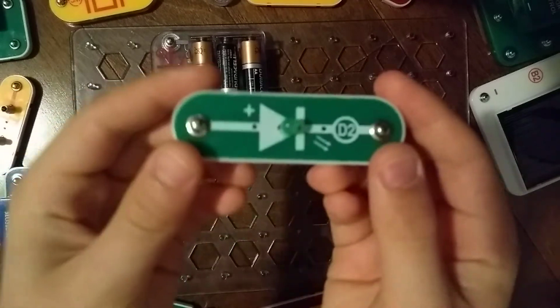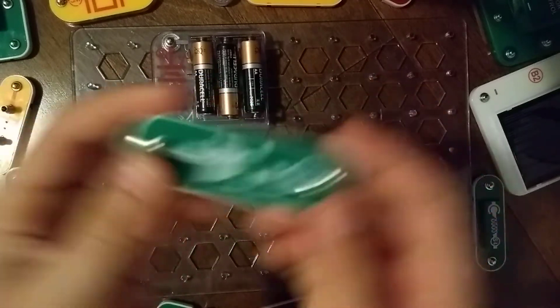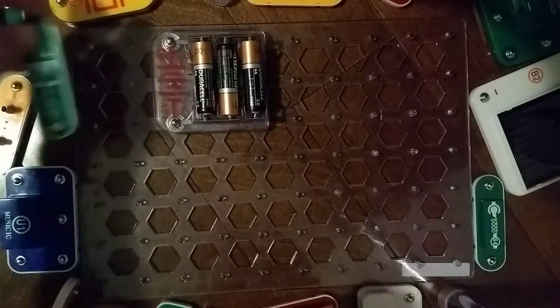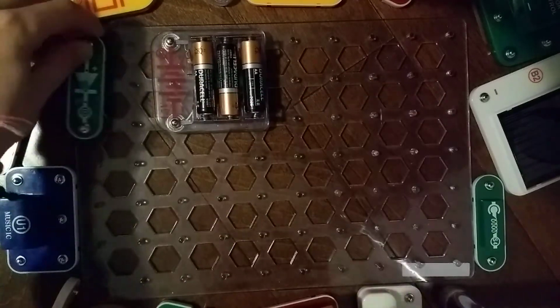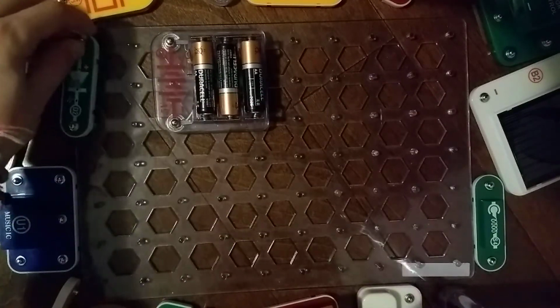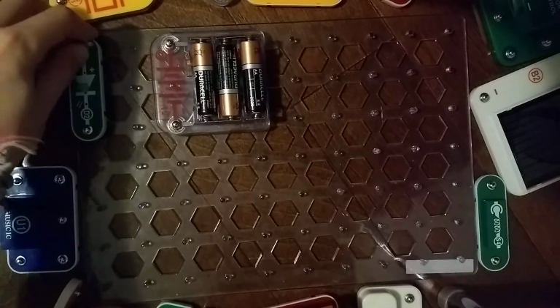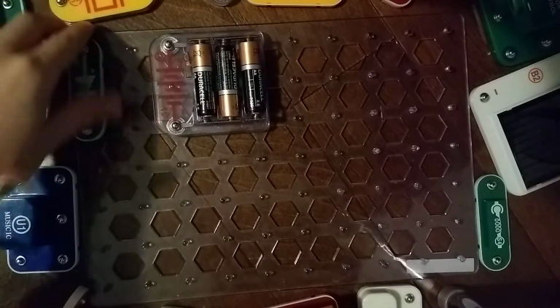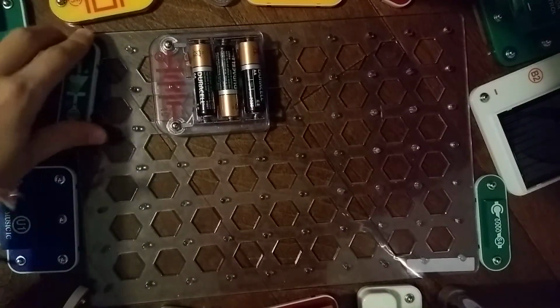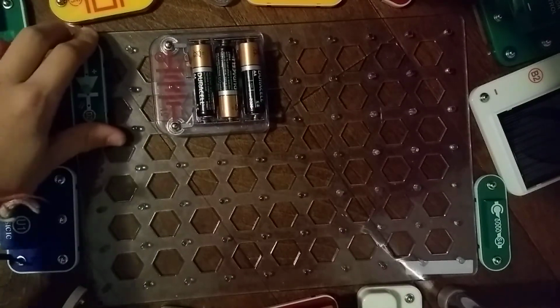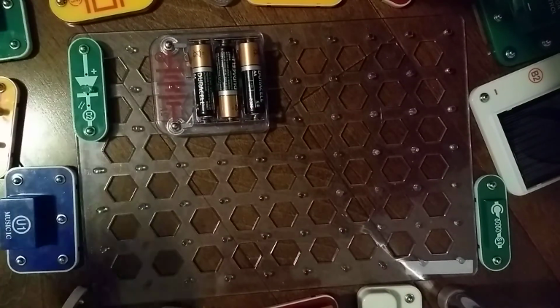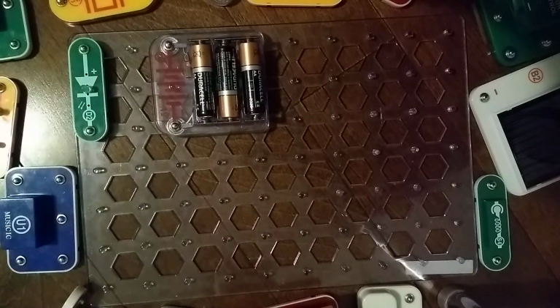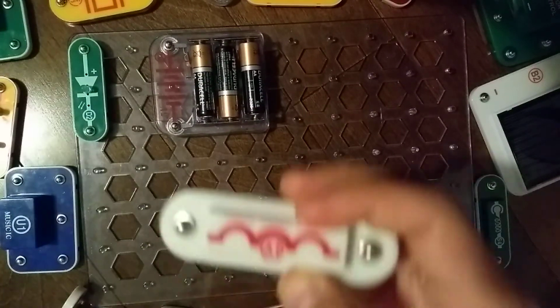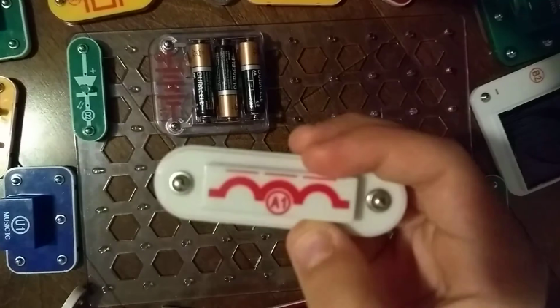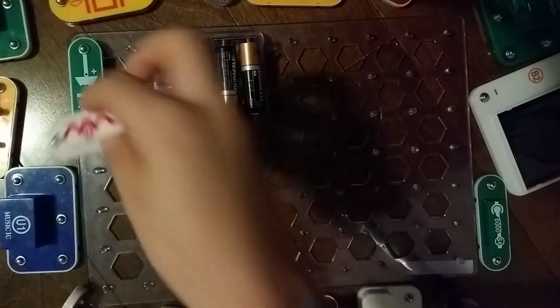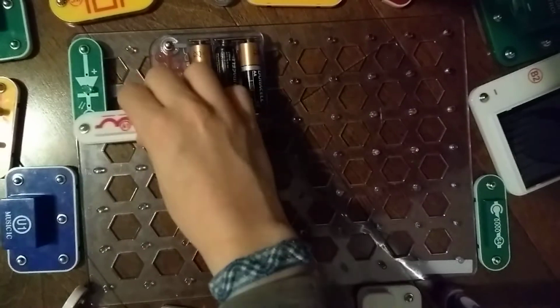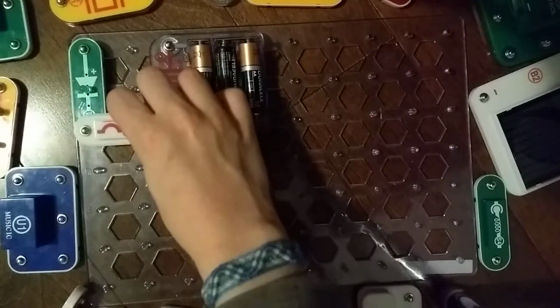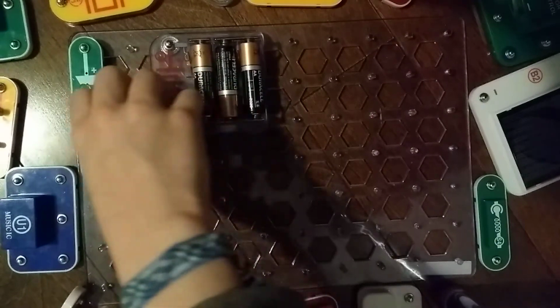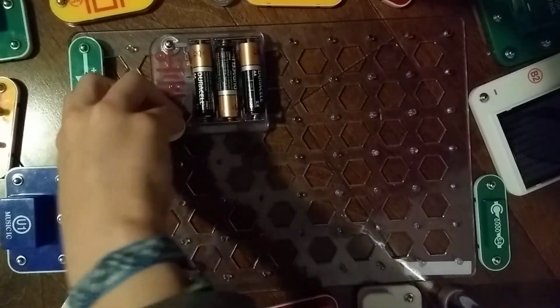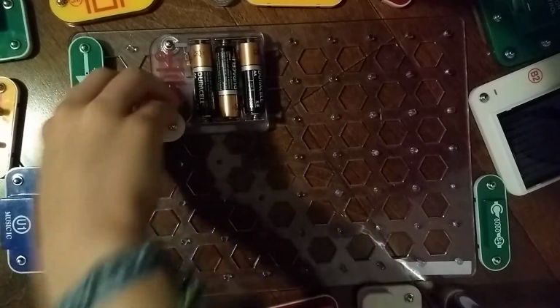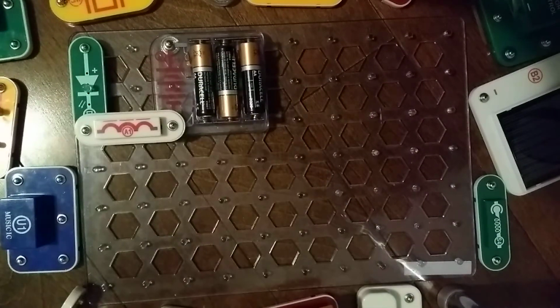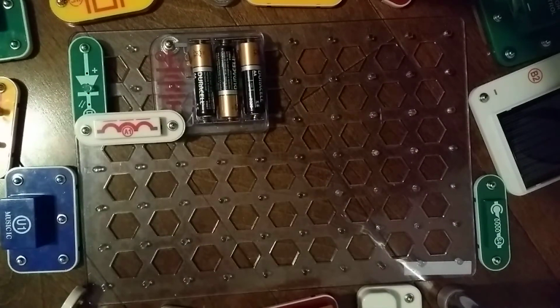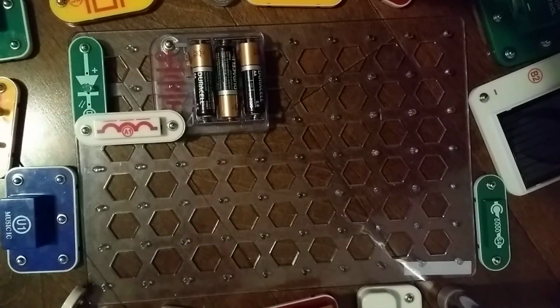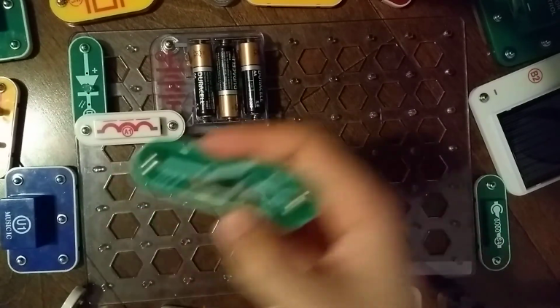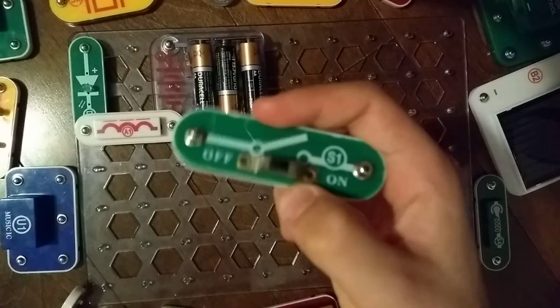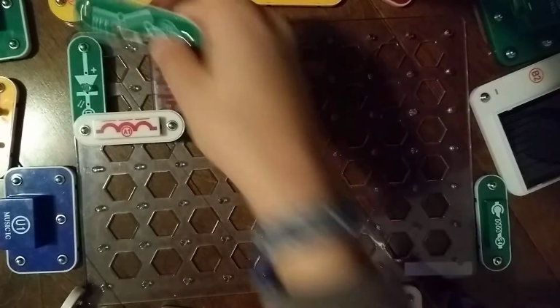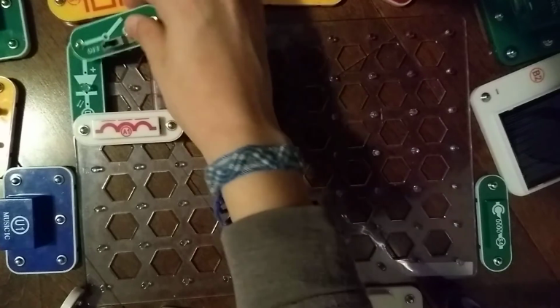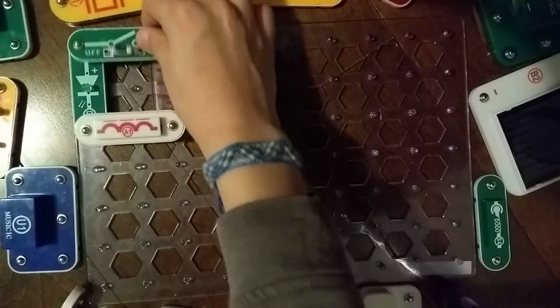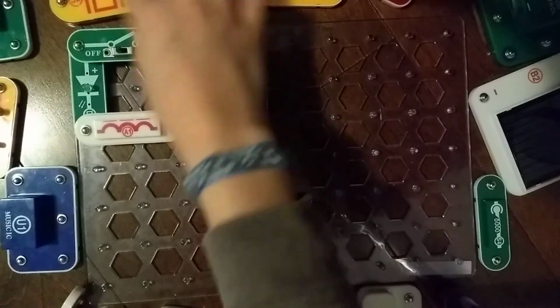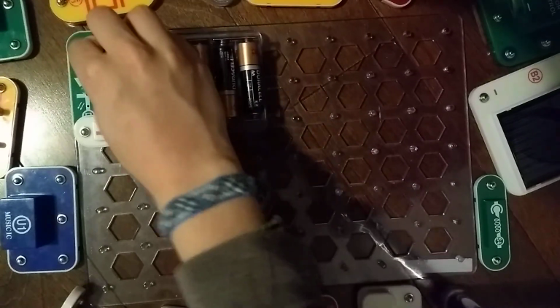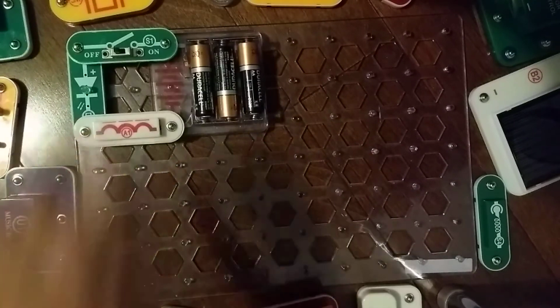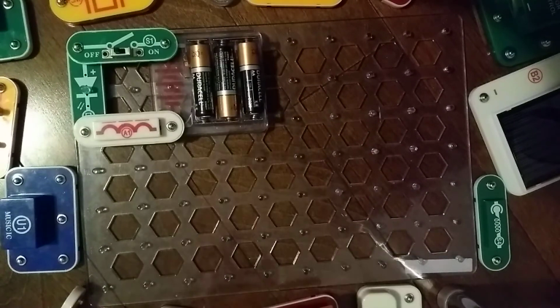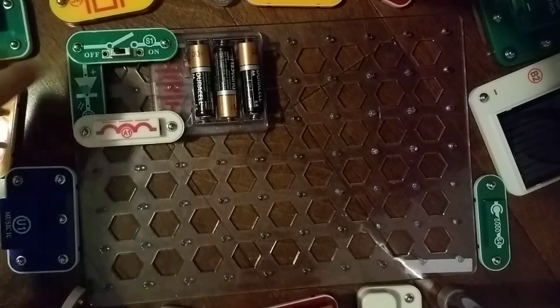D2 is going to go right here, A1 I'll just put right here, and S1 is going to go right here. So, let's test it.